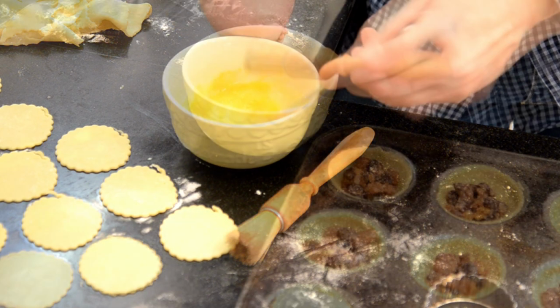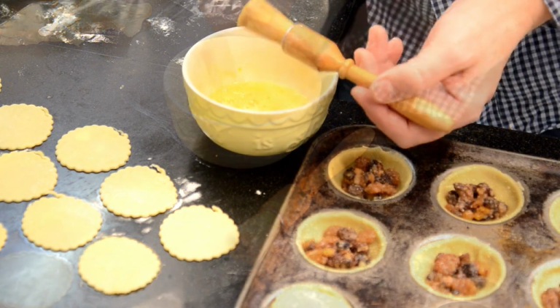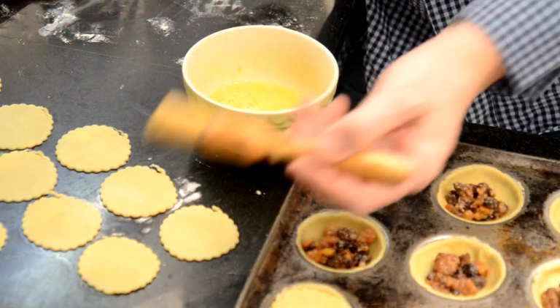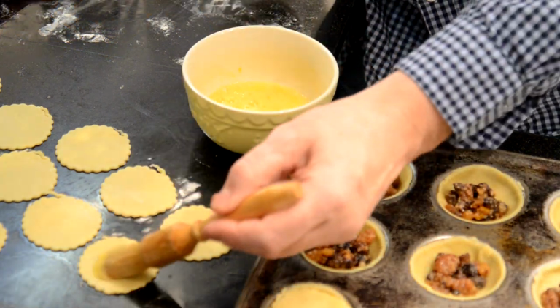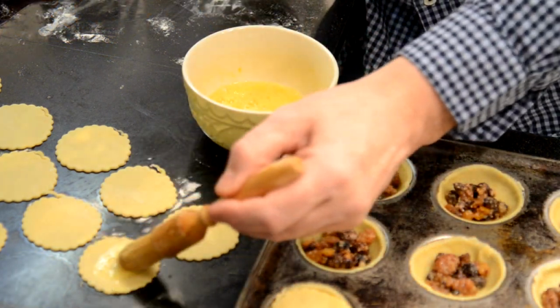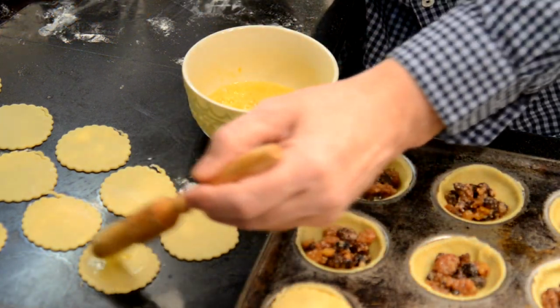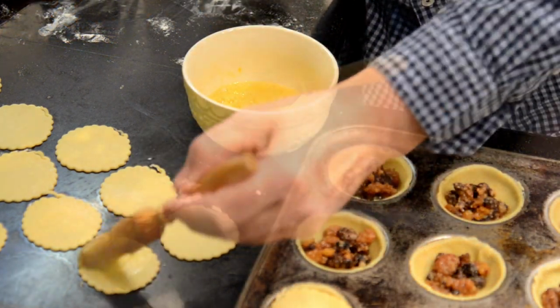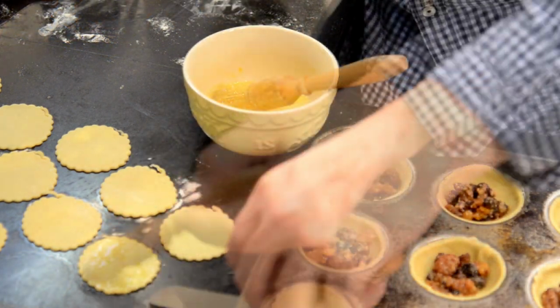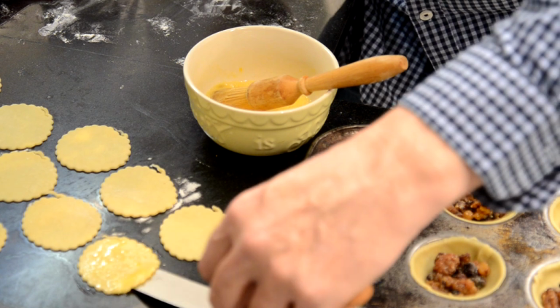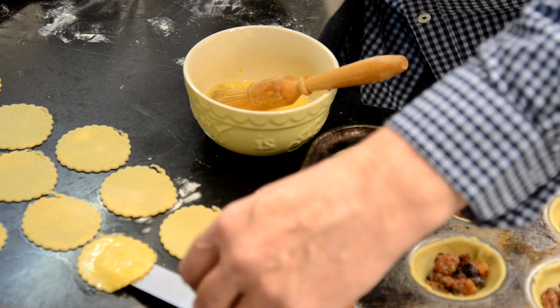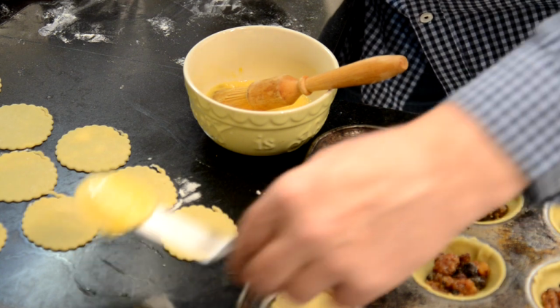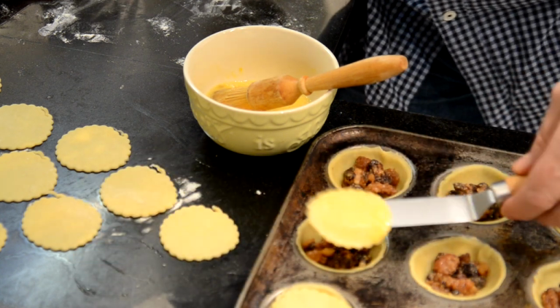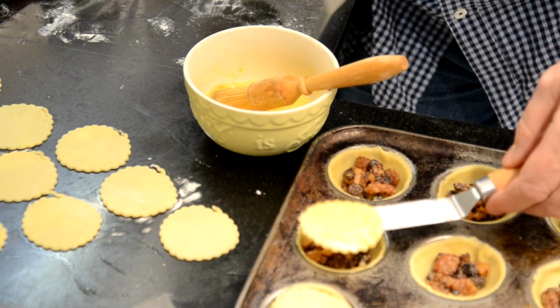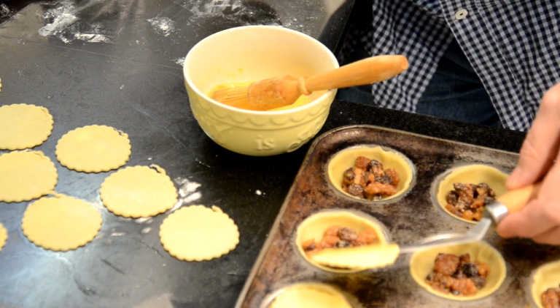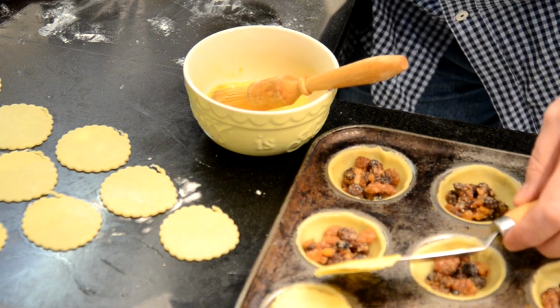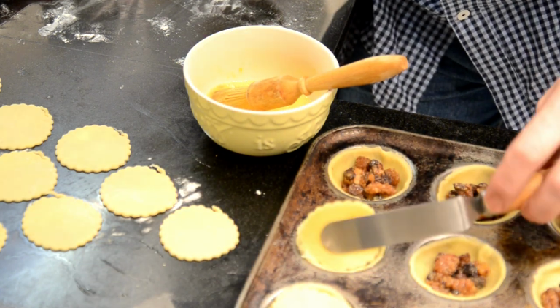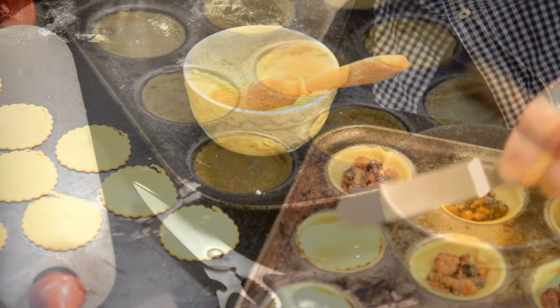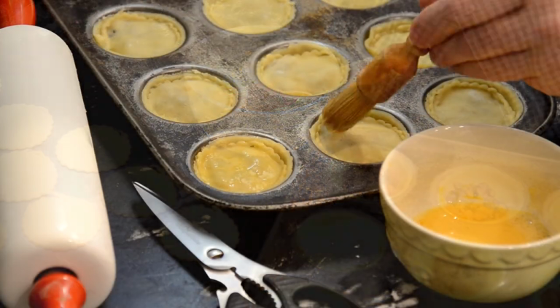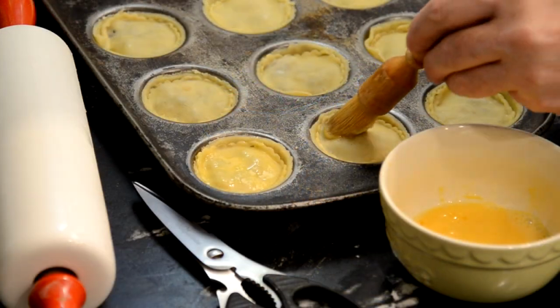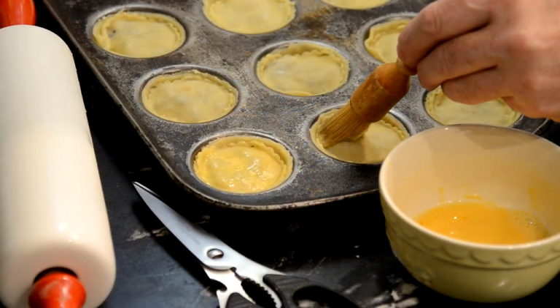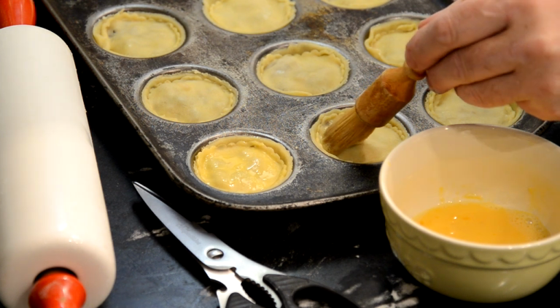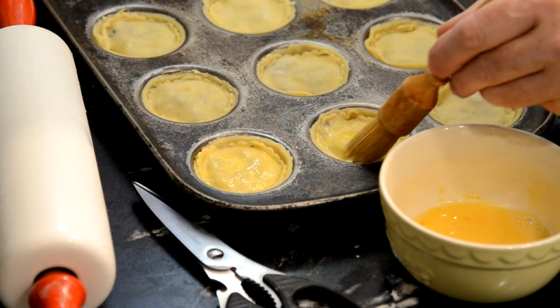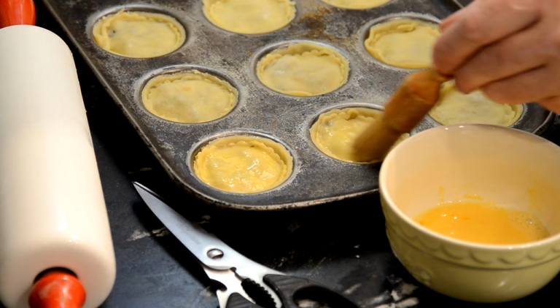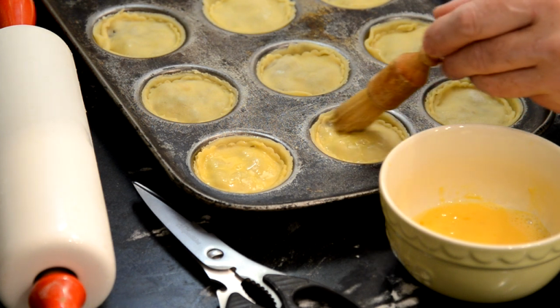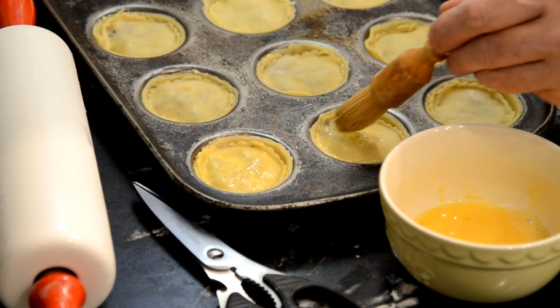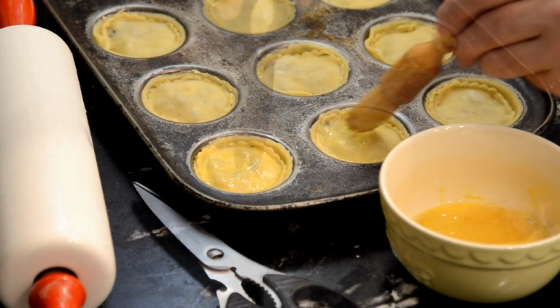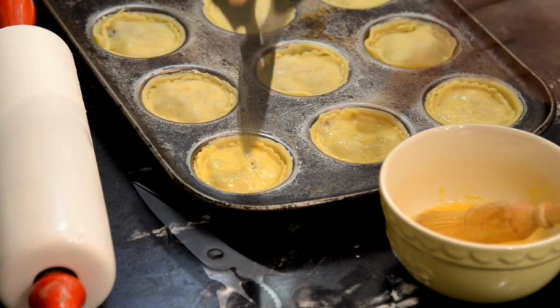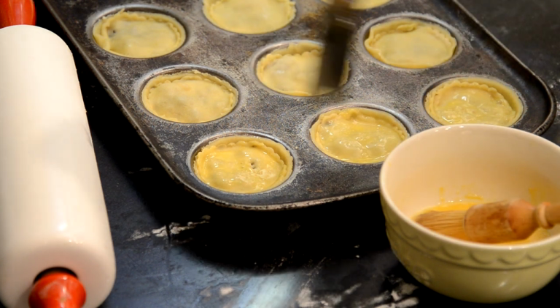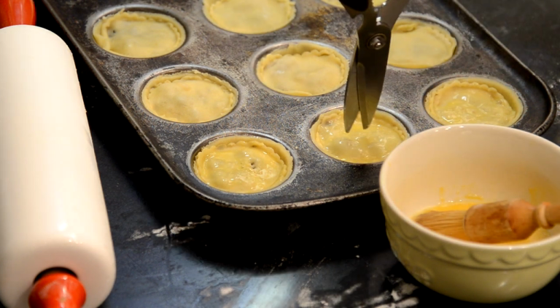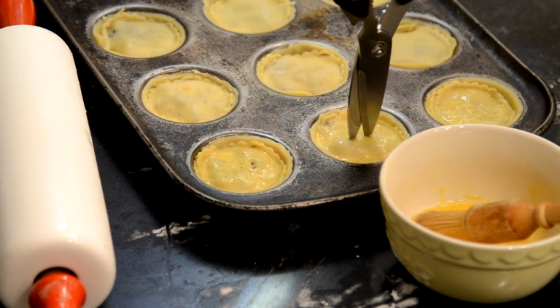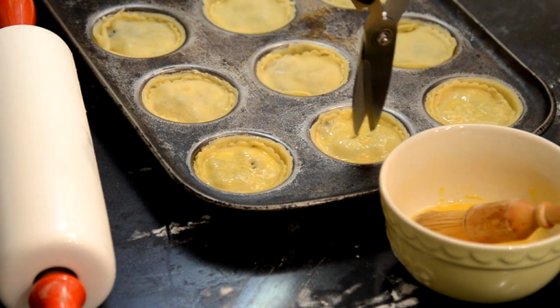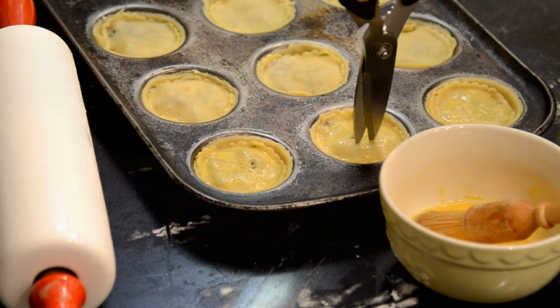Glaze the inside of the top pastry so it will stick to the pastry underneath. When the tops have been pressed into place, glaze the tops and cut vent holes in the pastry.